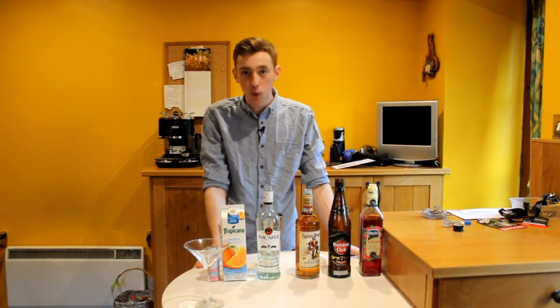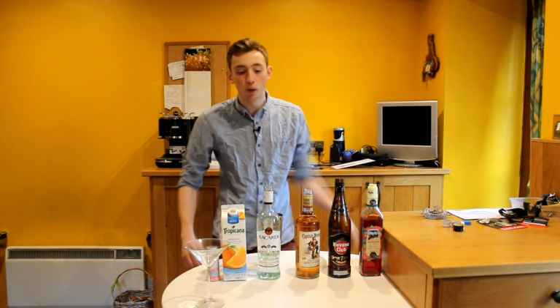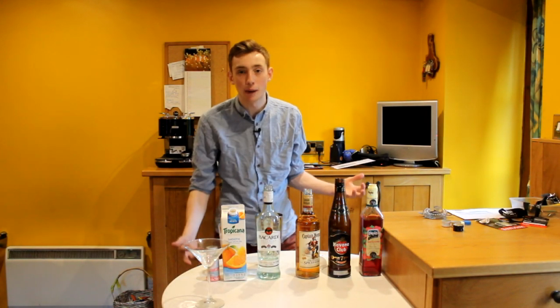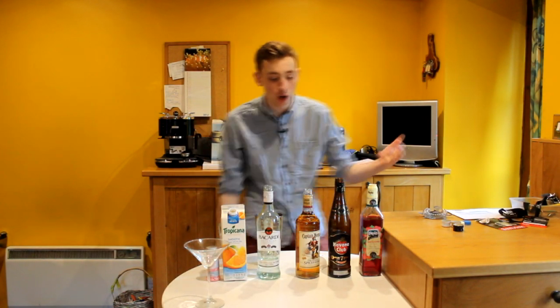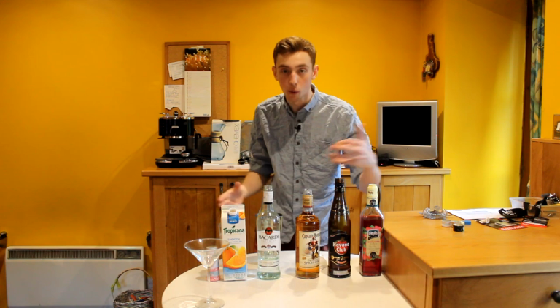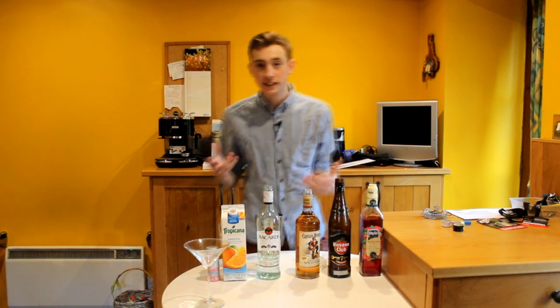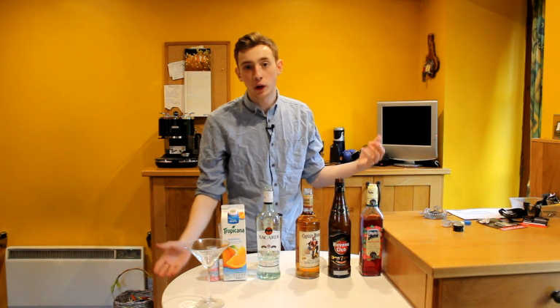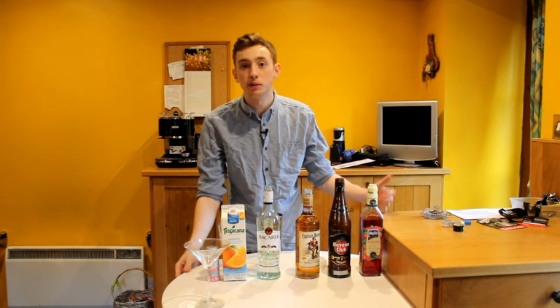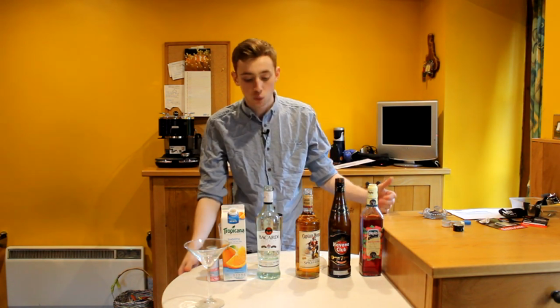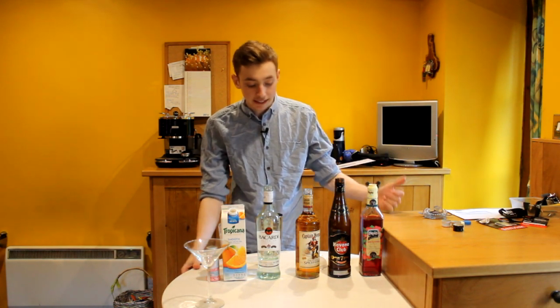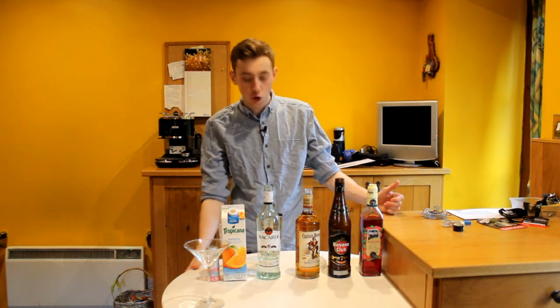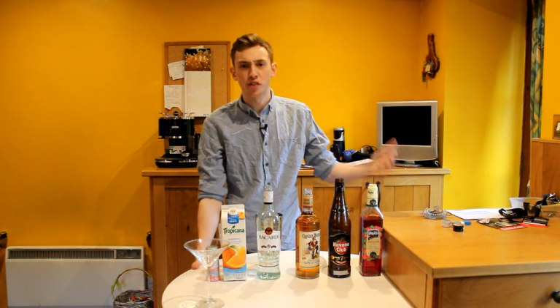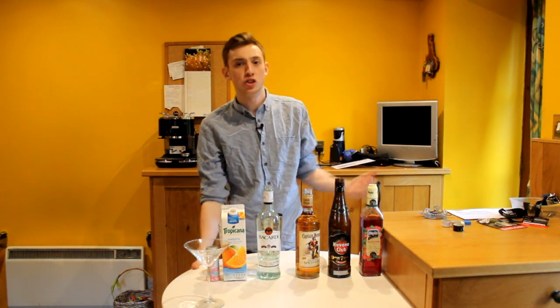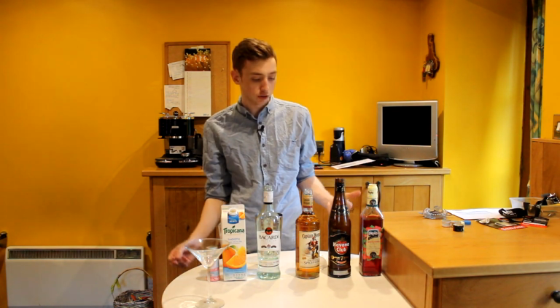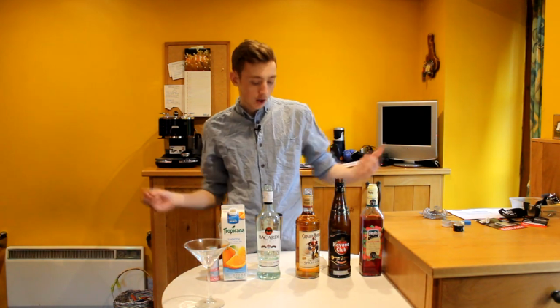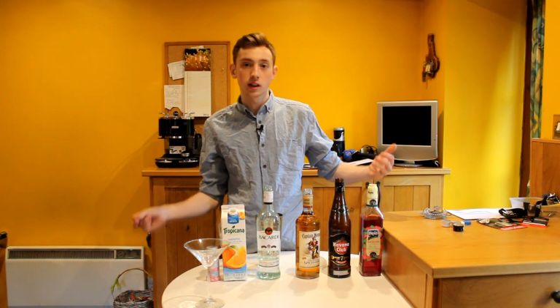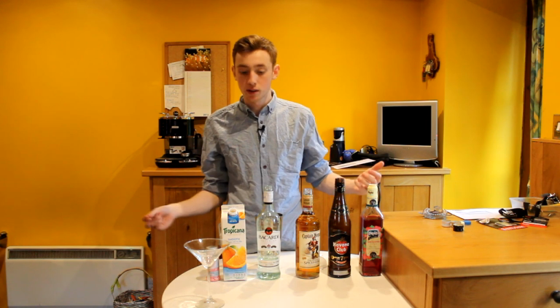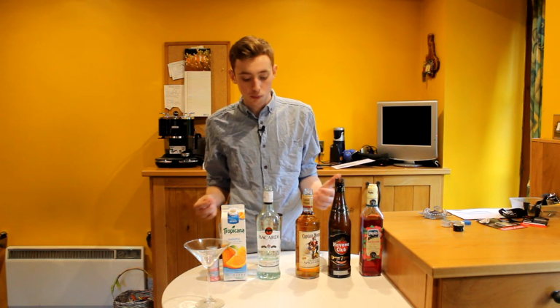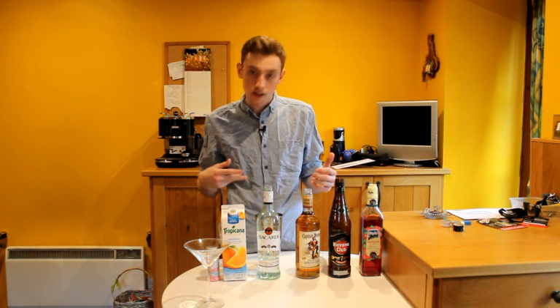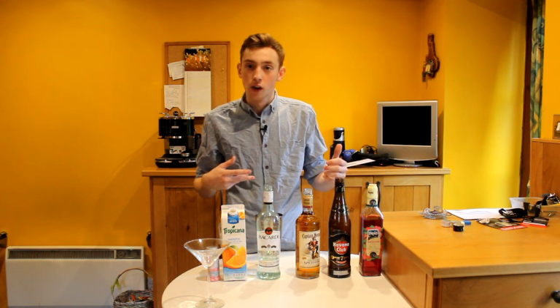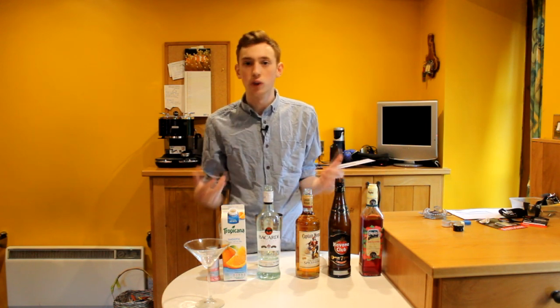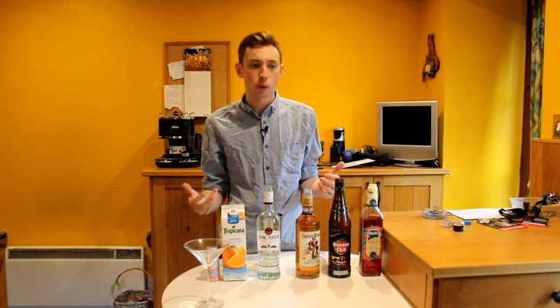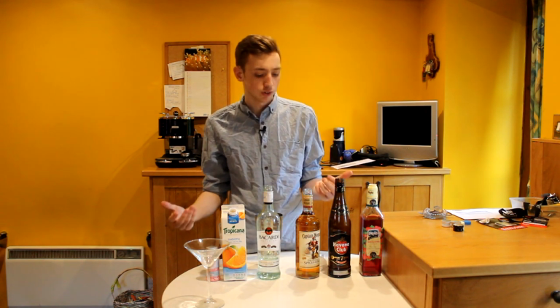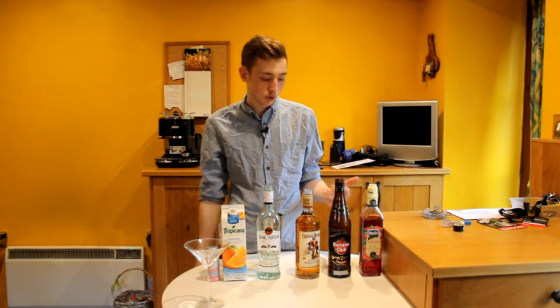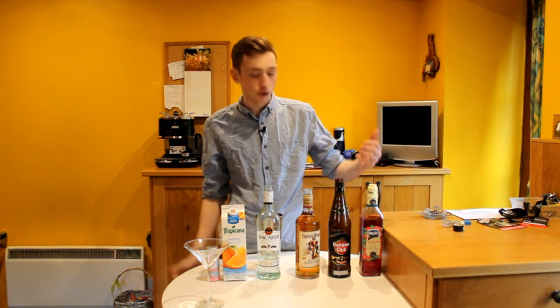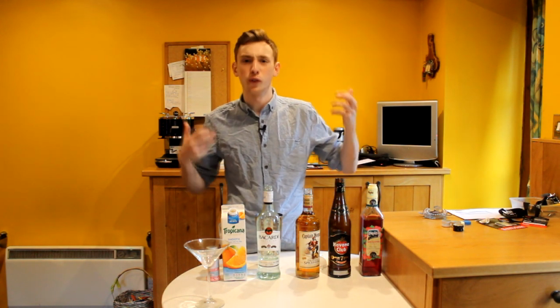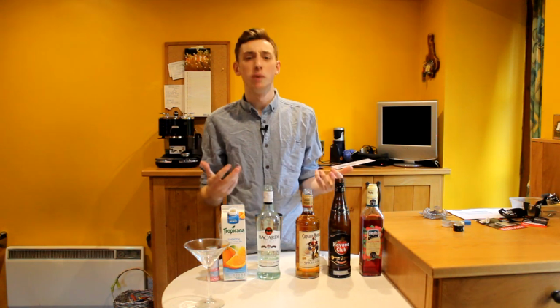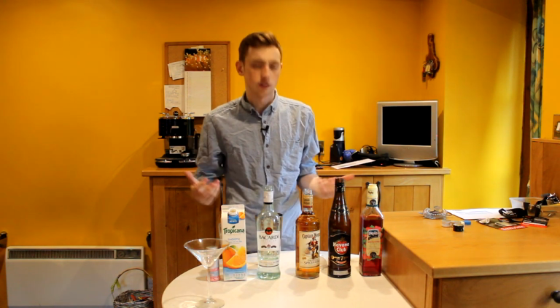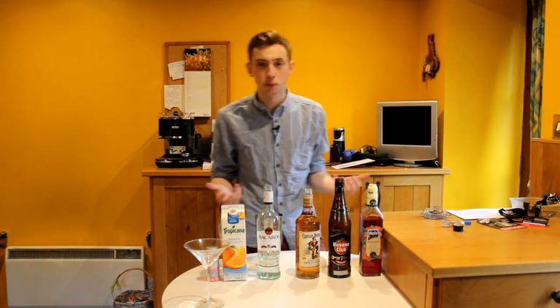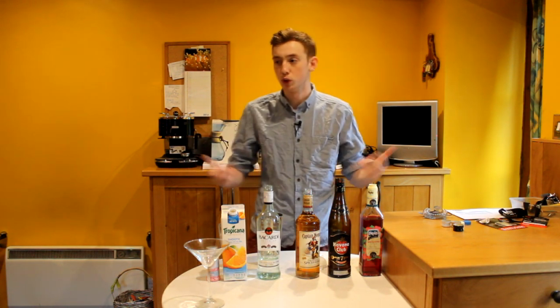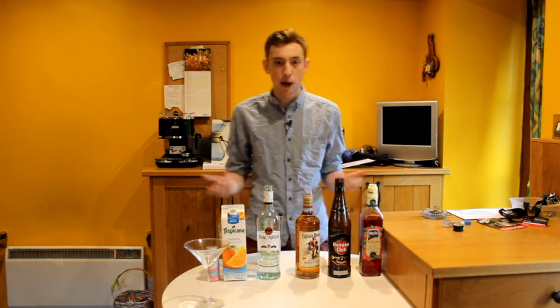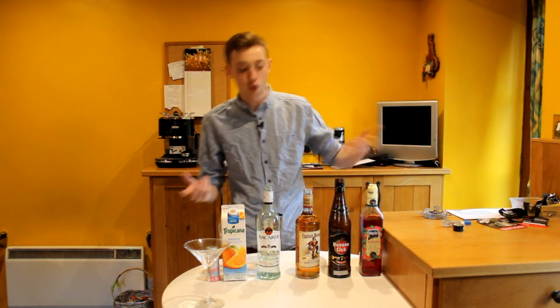Today we are making one for Captain Sparkles. Since I couldn't get a reply from him to ask what he likes, I've gone with sort of the theme of his channel. Obviously 'Captain' implies he's the ruler of a ship or in charge of a ship, so what we've gone for is rum — because people on ships and pirates drink rum.